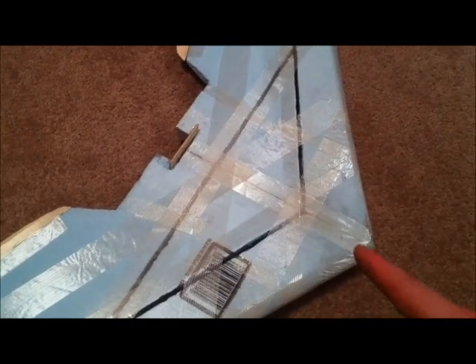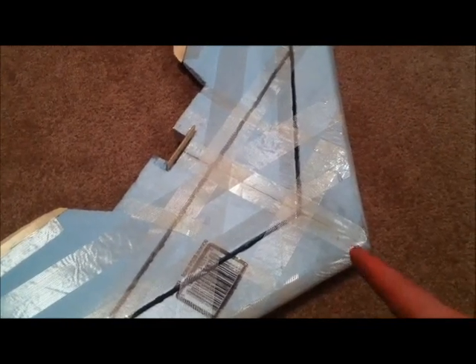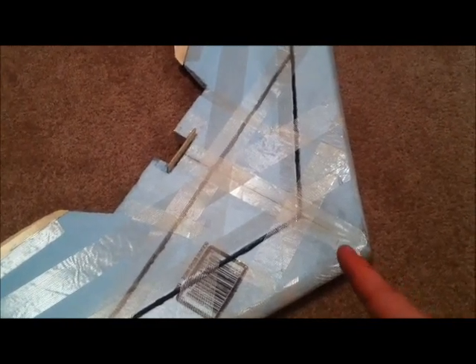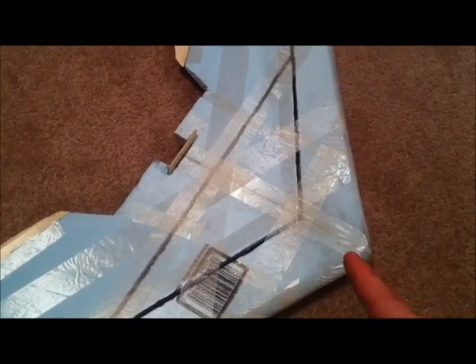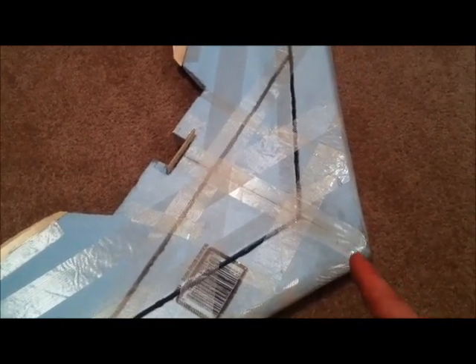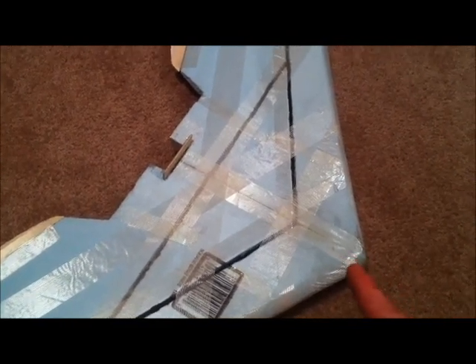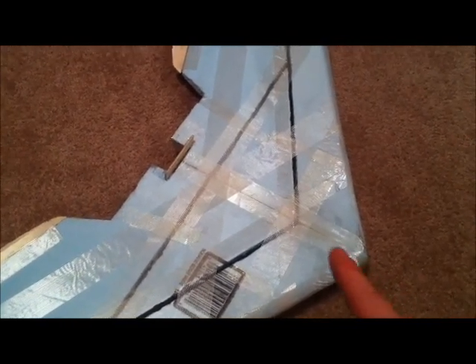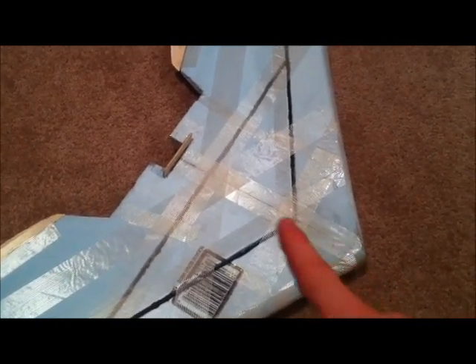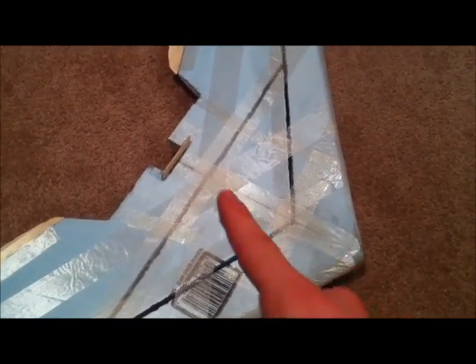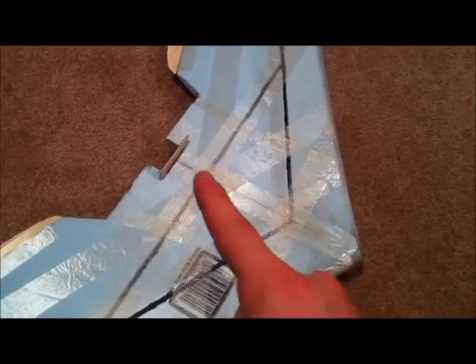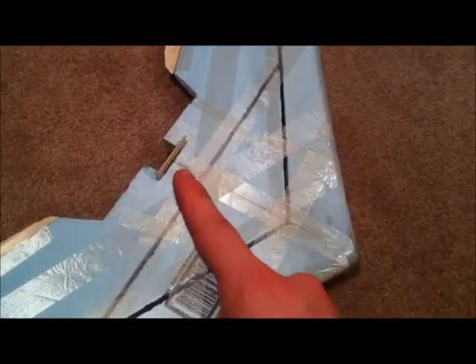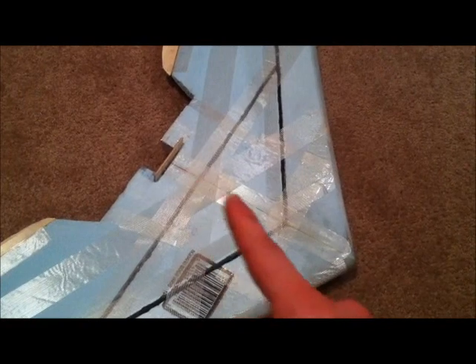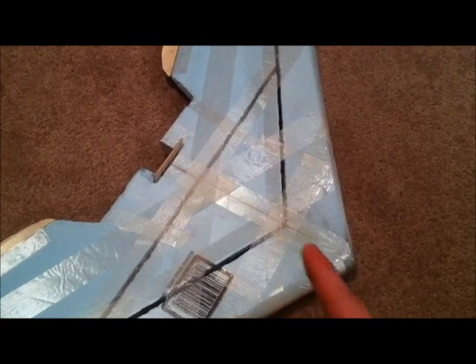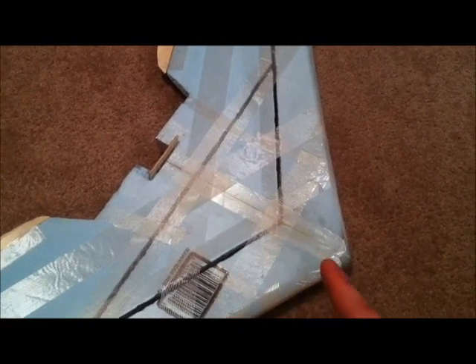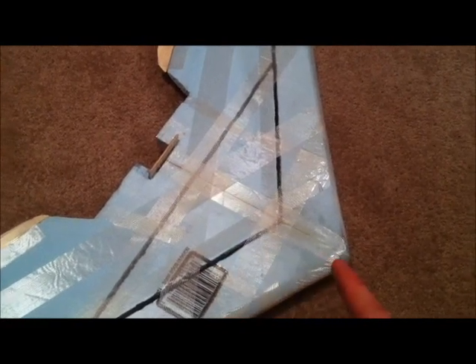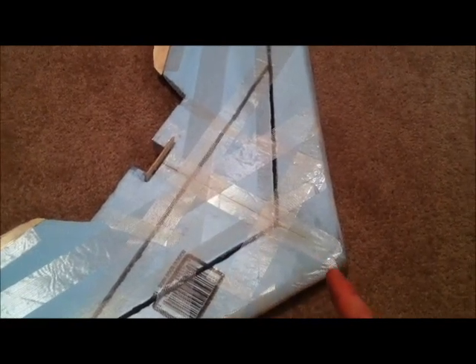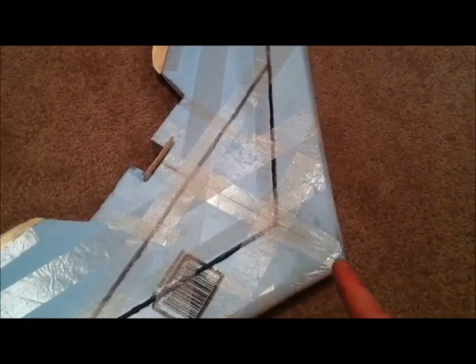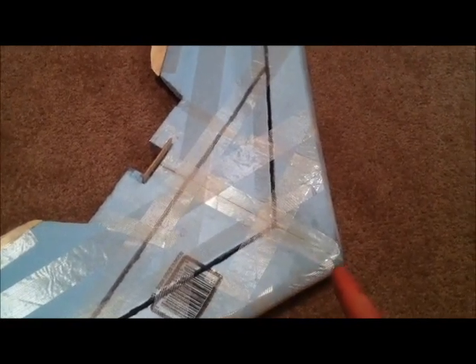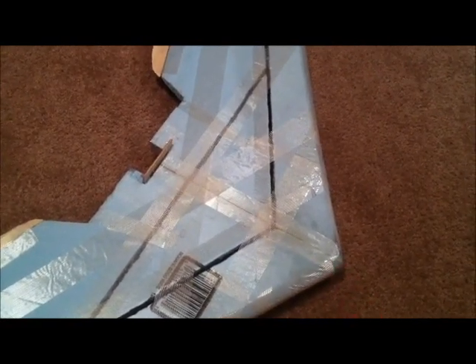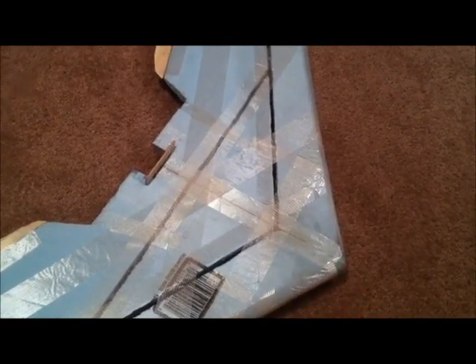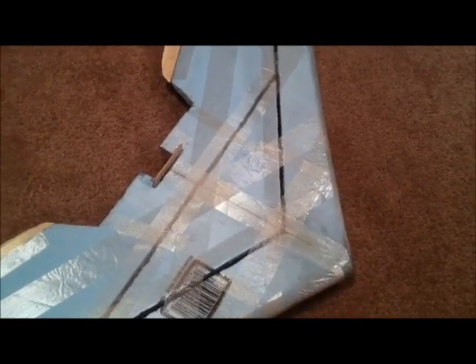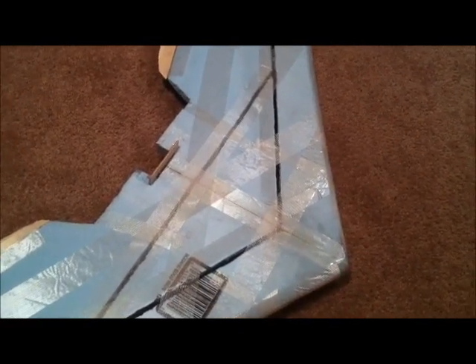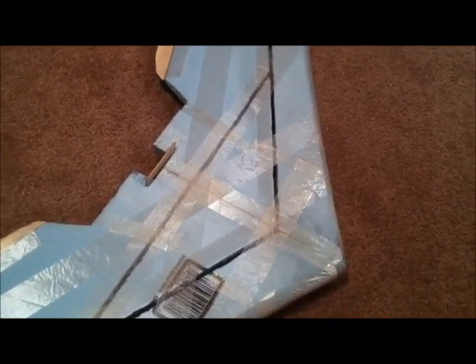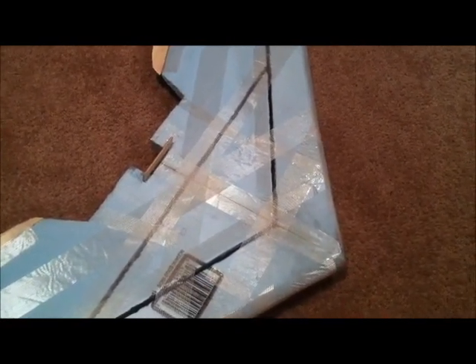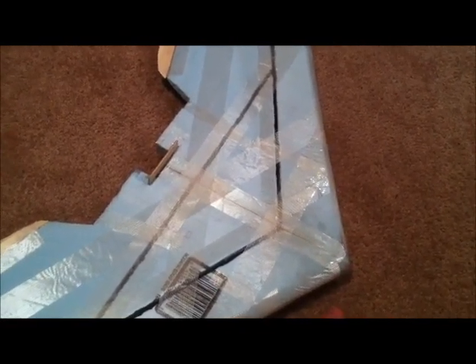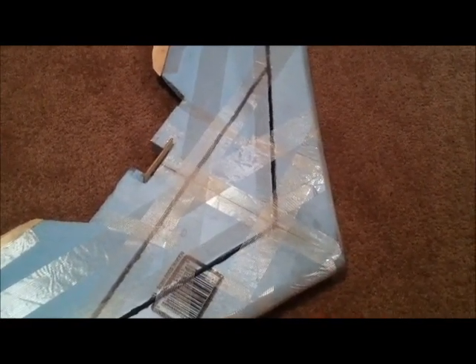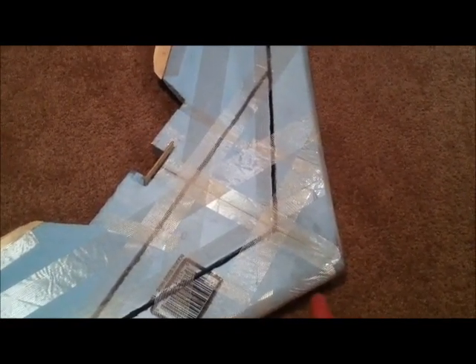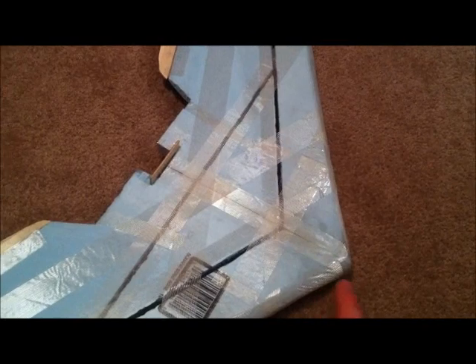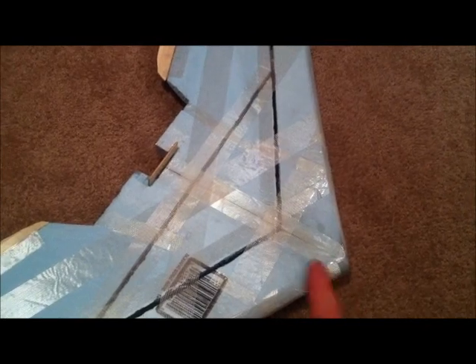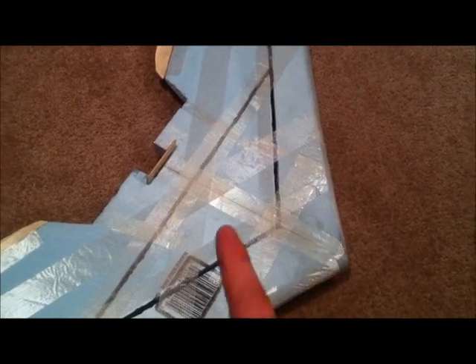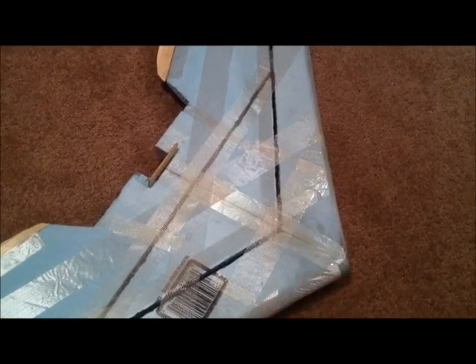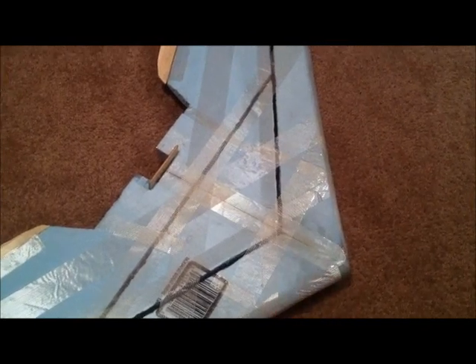Initially I hot glued the seam together, but that proved to not be strong enough. So I used some epoxy to join the two halves.